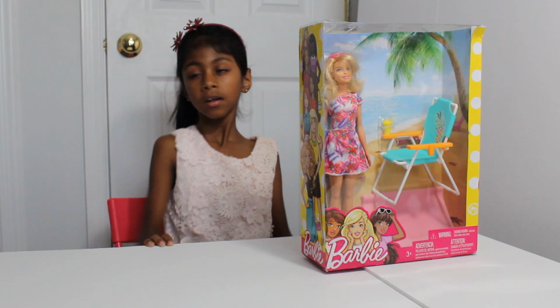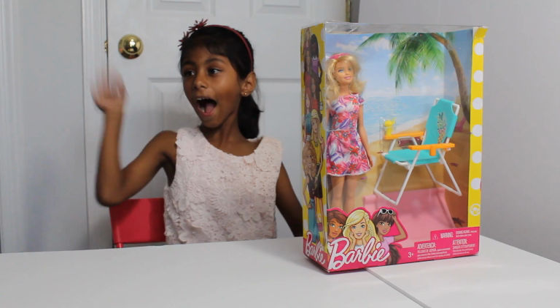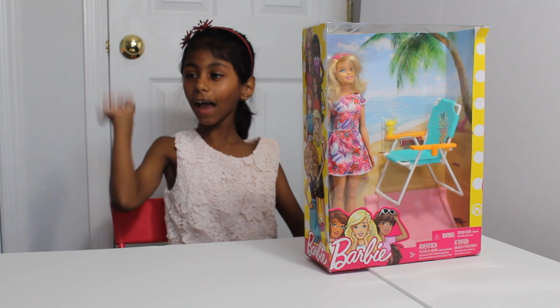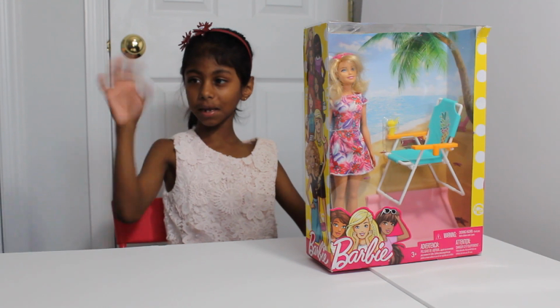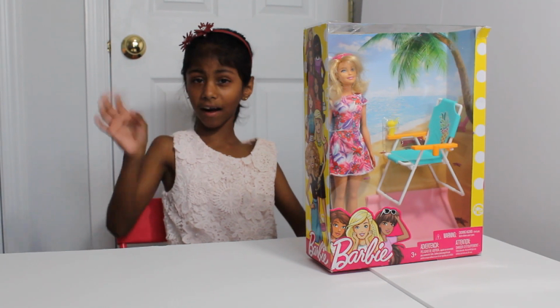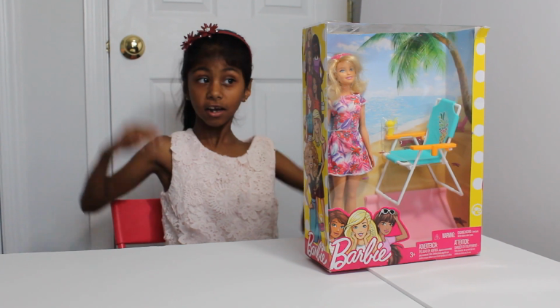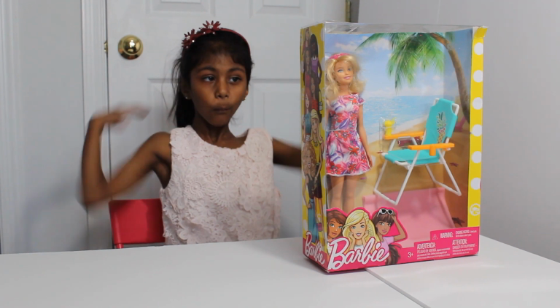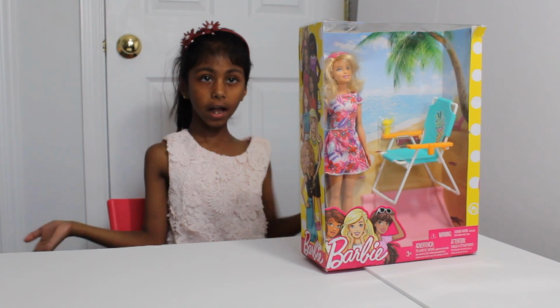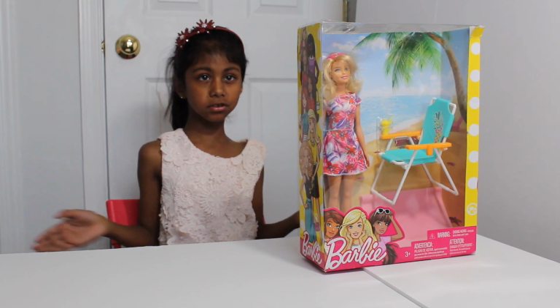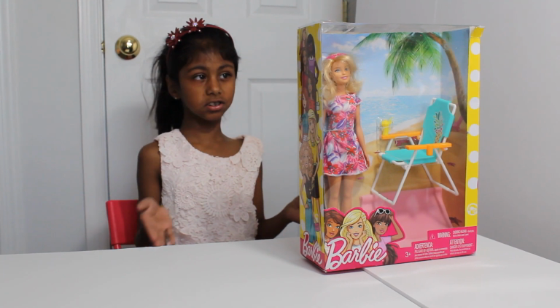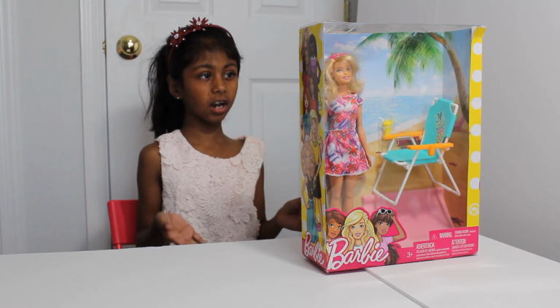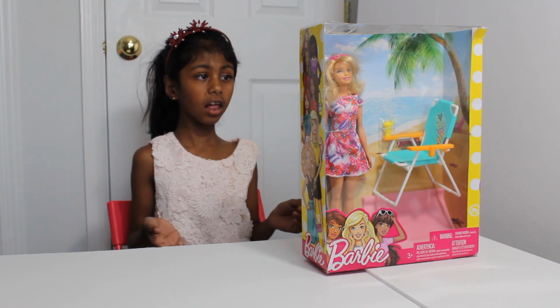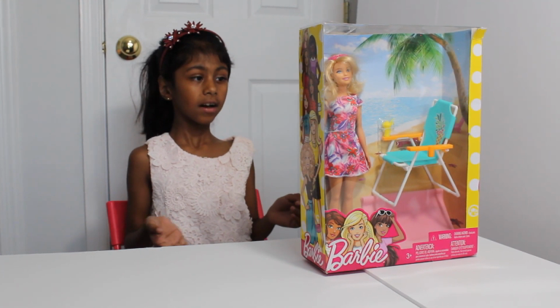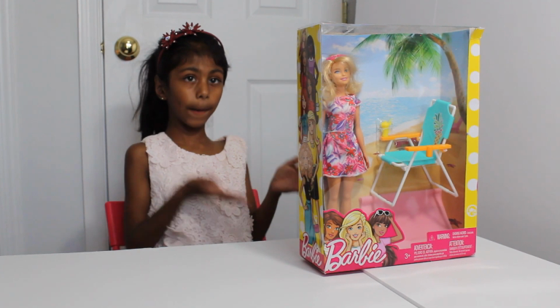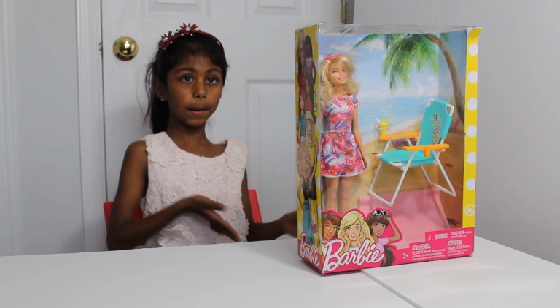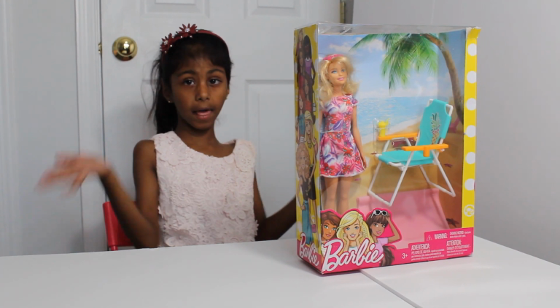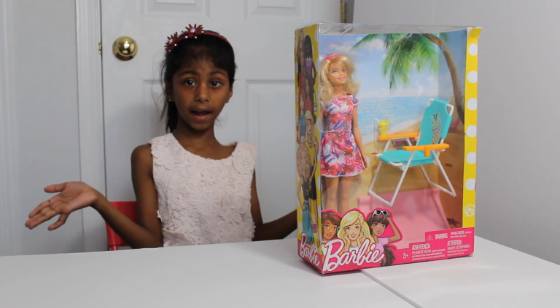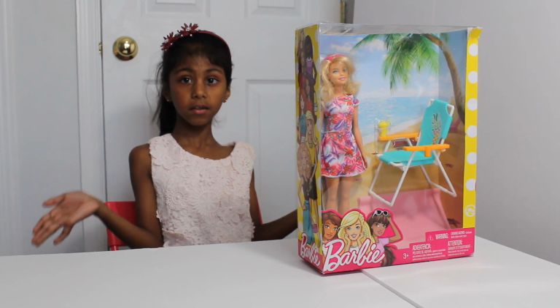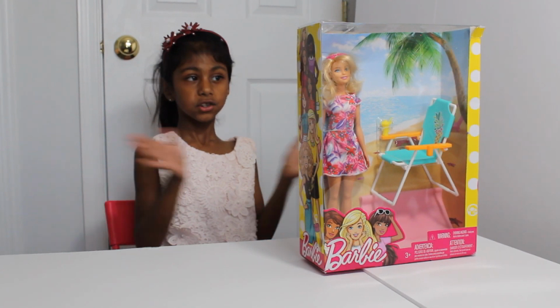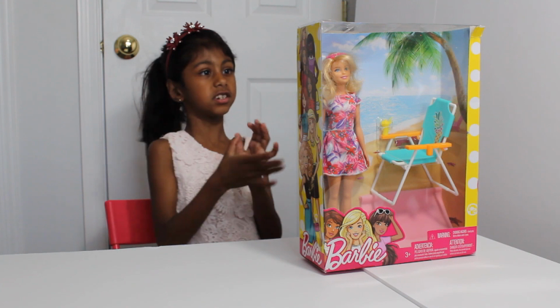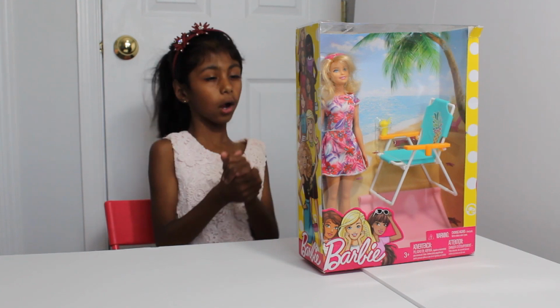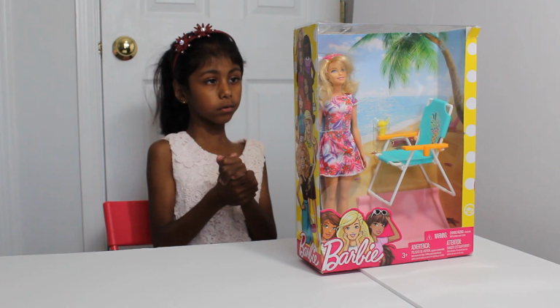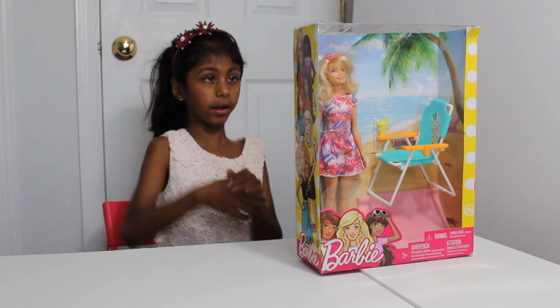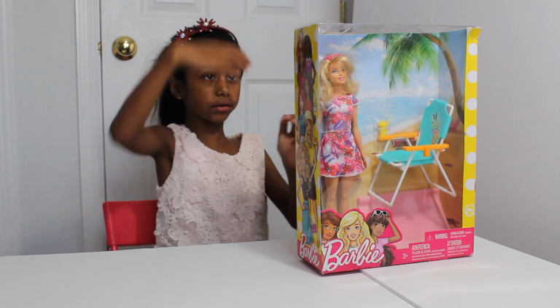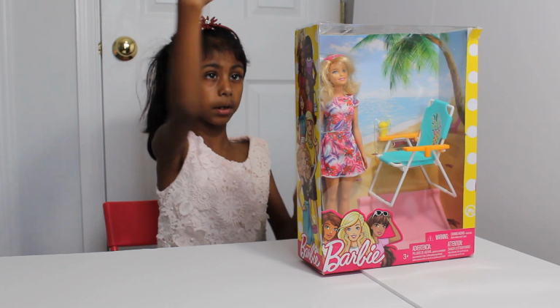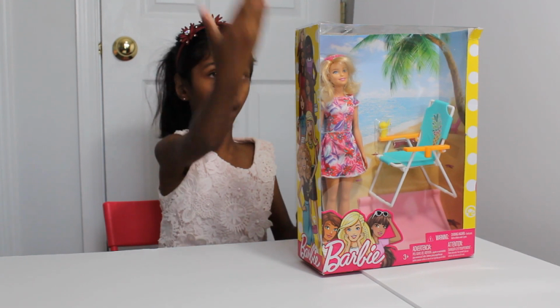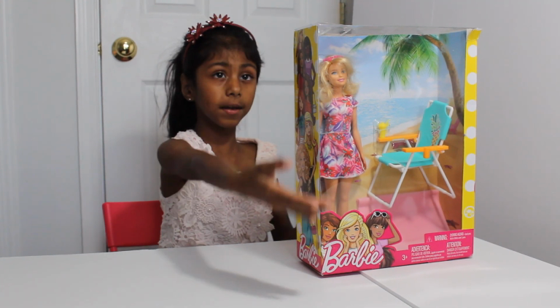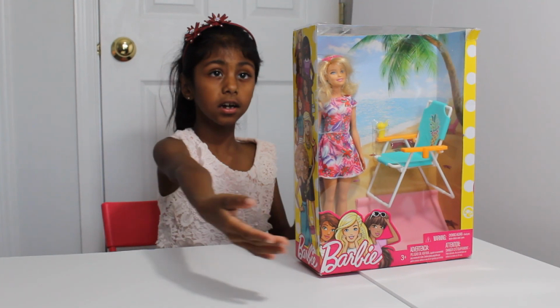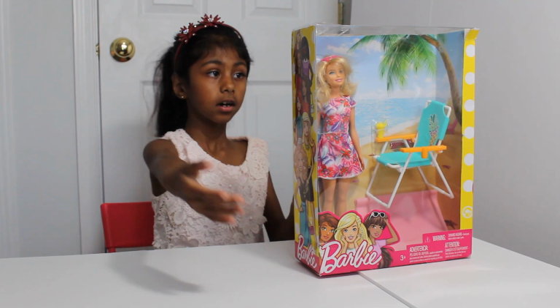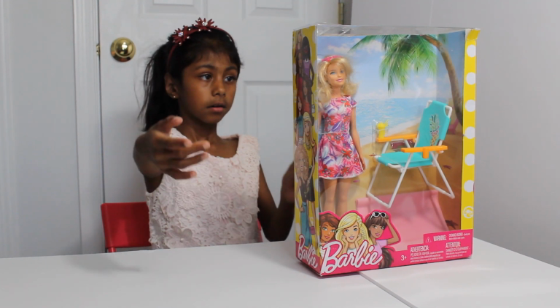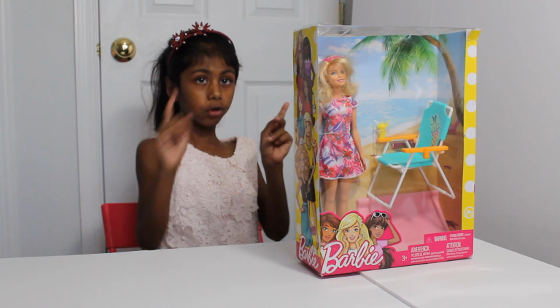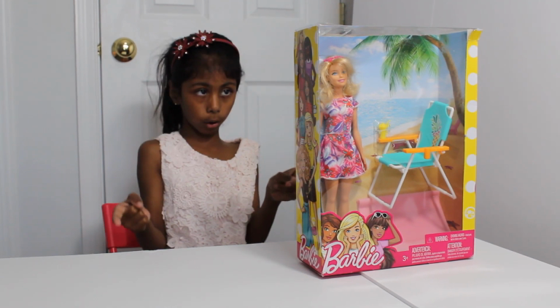Hi, everybody! Welcome to Jalal Dhamley Playhouse. Today we do the Barbie toys.